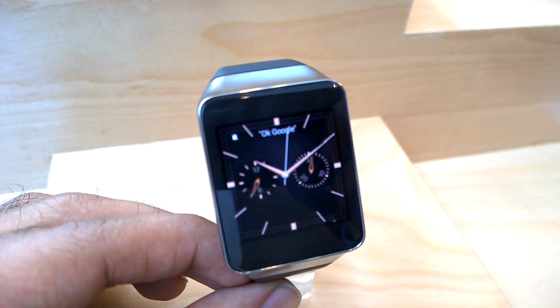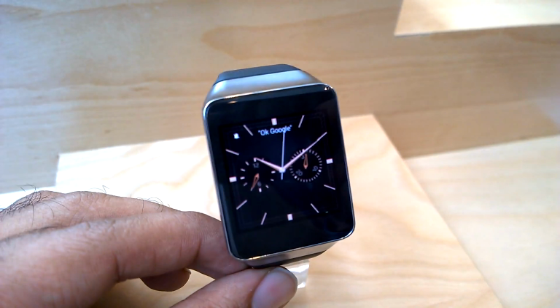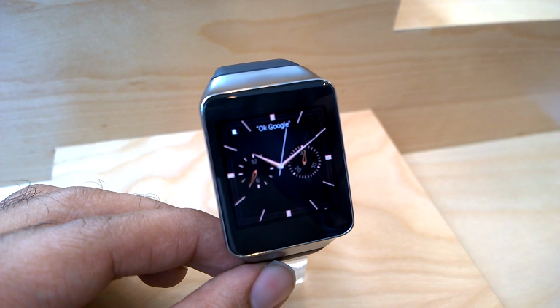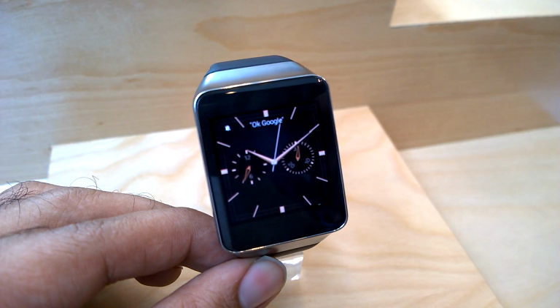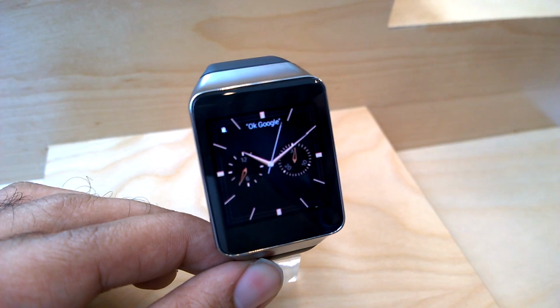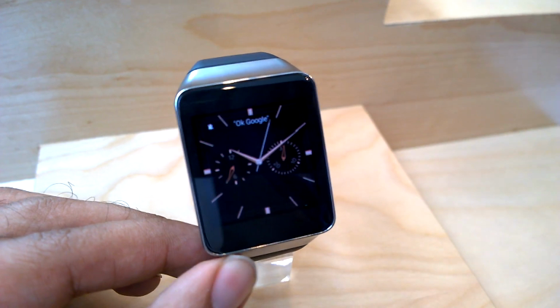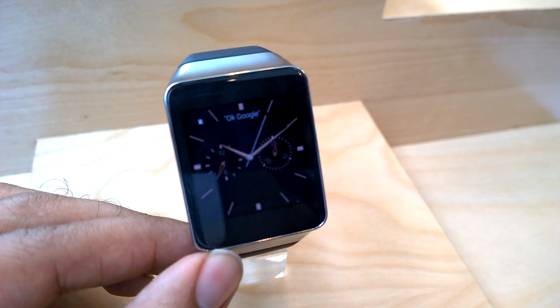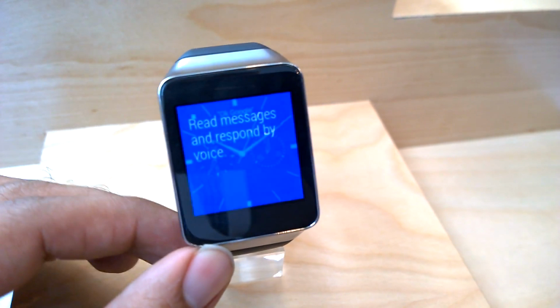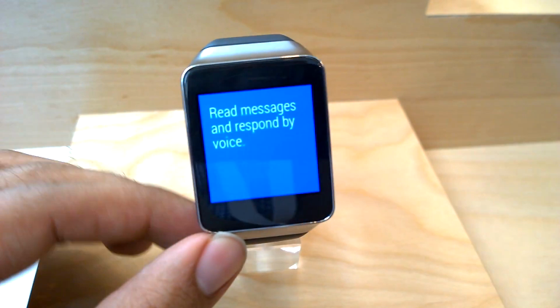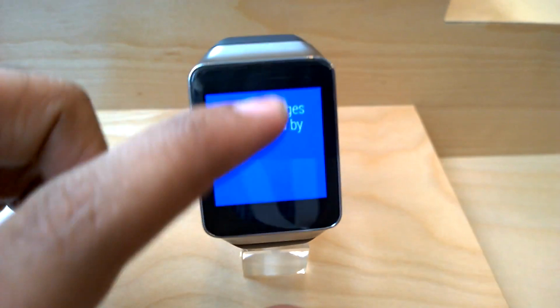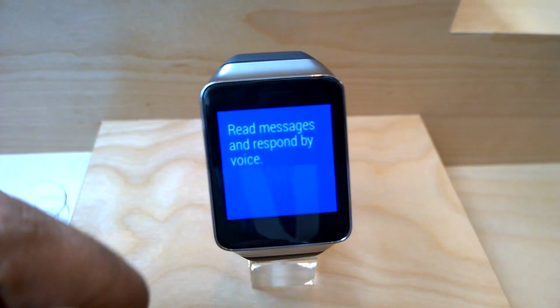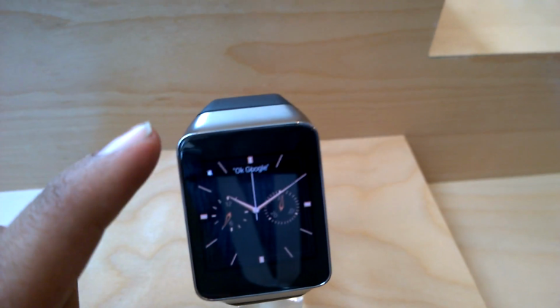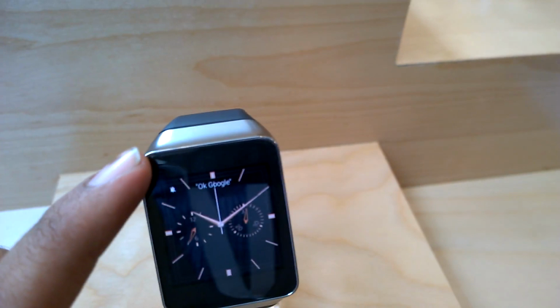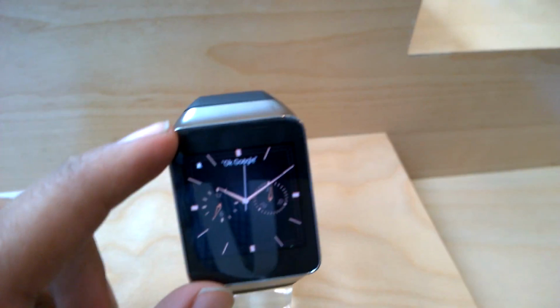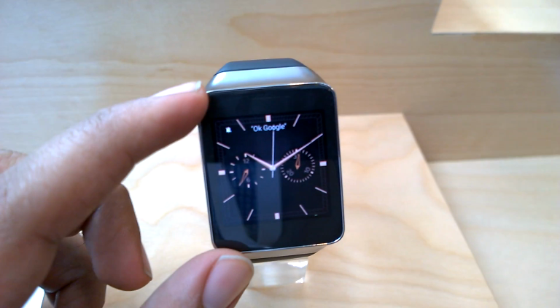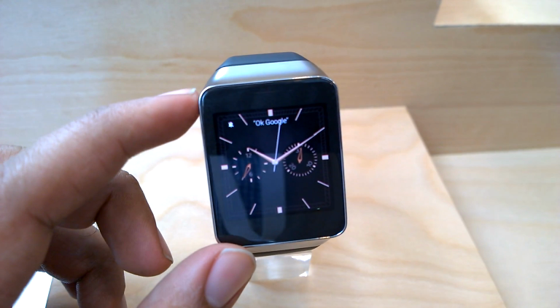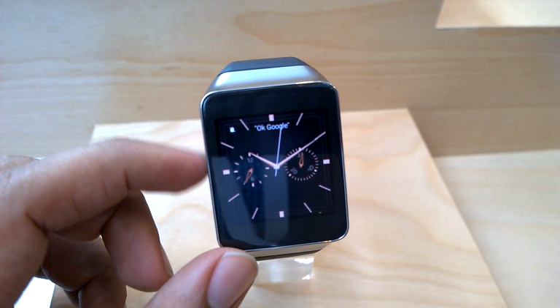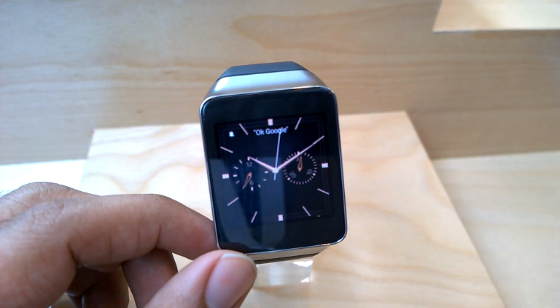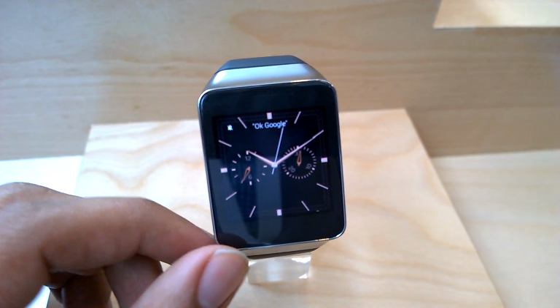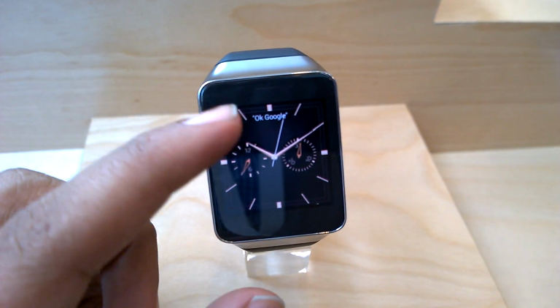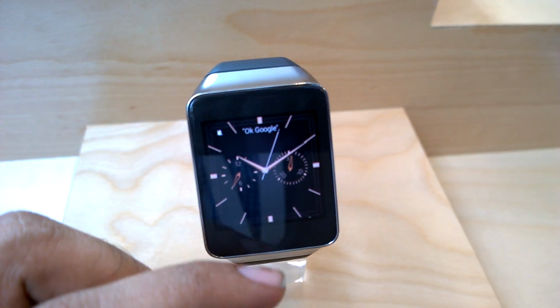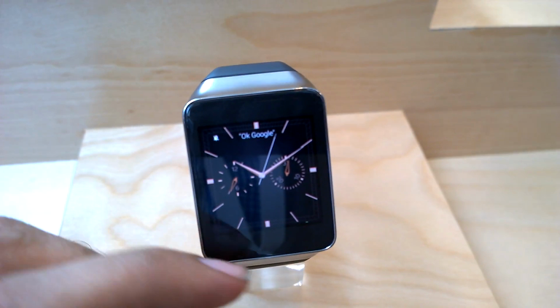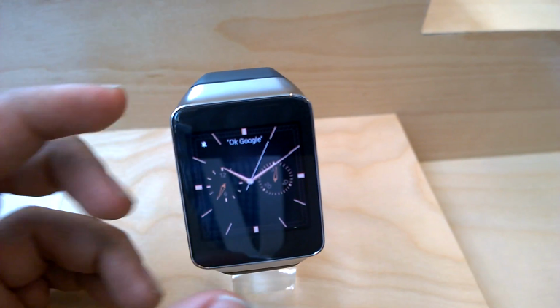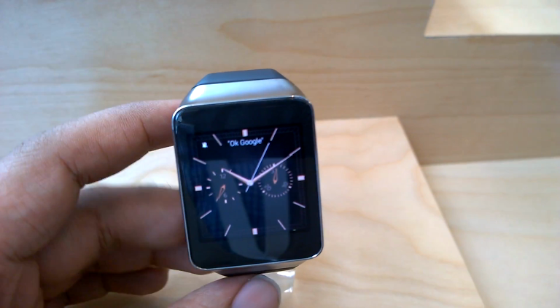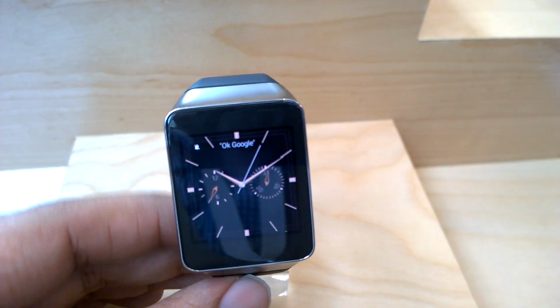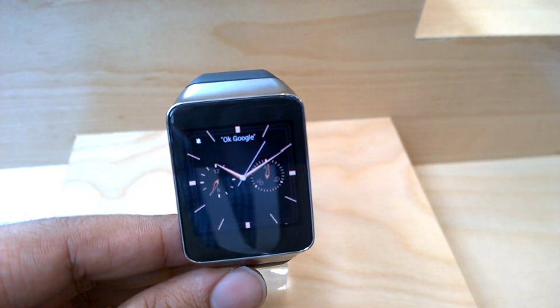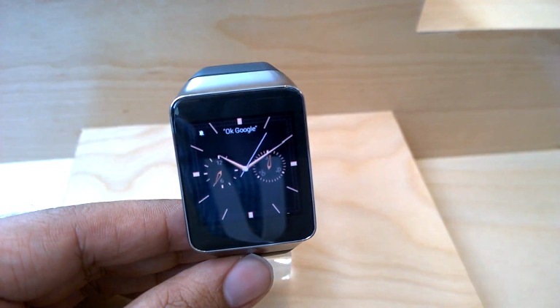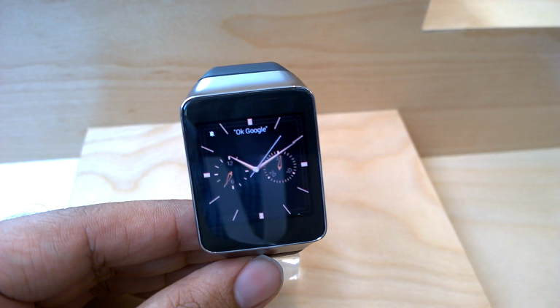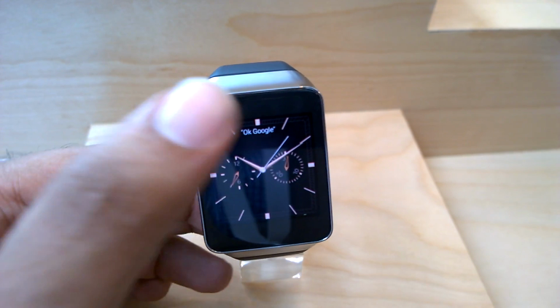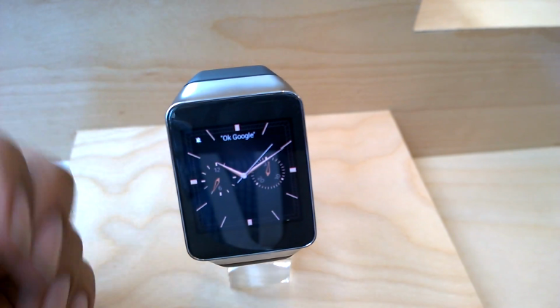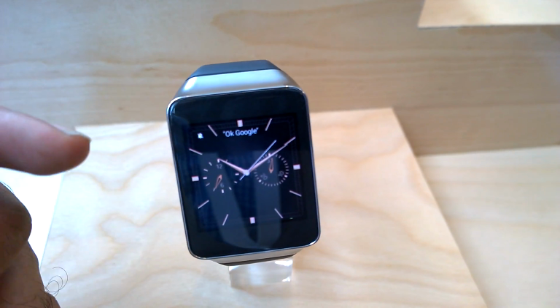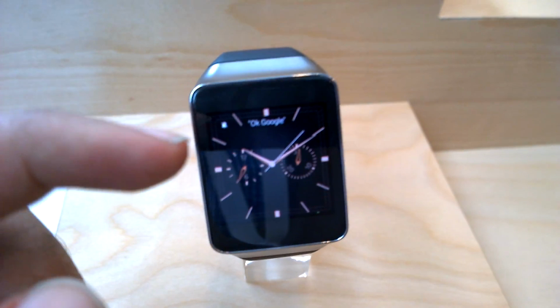This is the Samsung Gear Live. We're here at Google I/O, taking a look at the all new Android Wear device from Samsung. This is the smart watch from Samsung called the Gear Live.